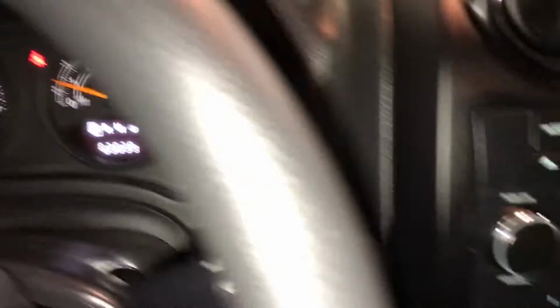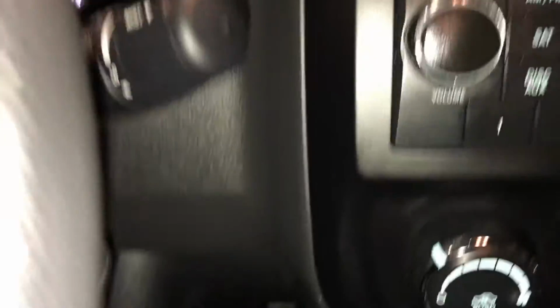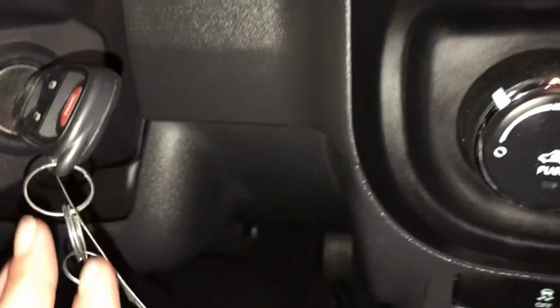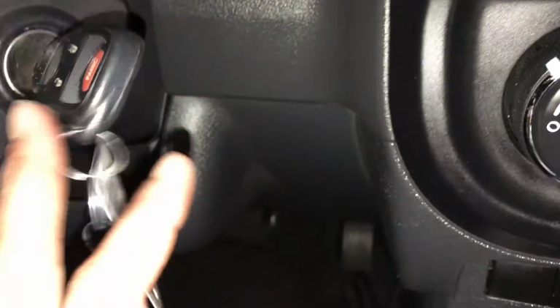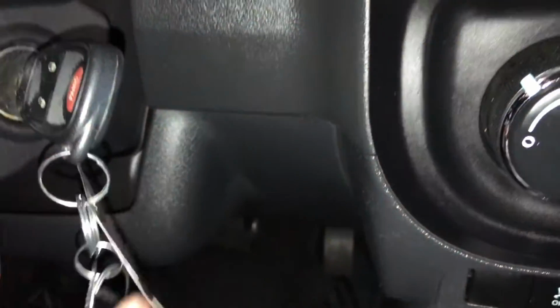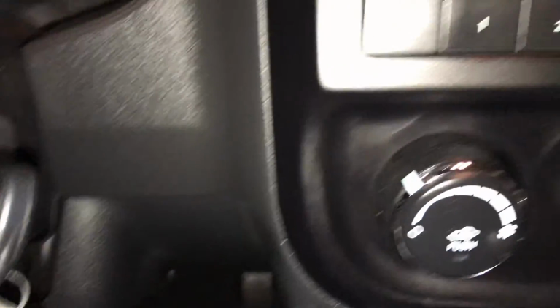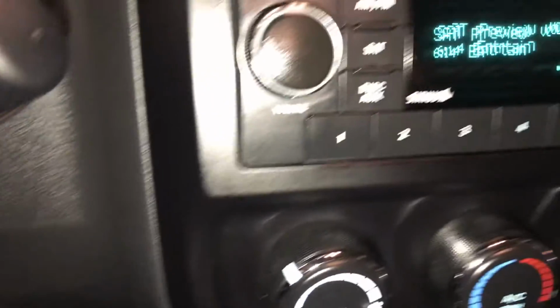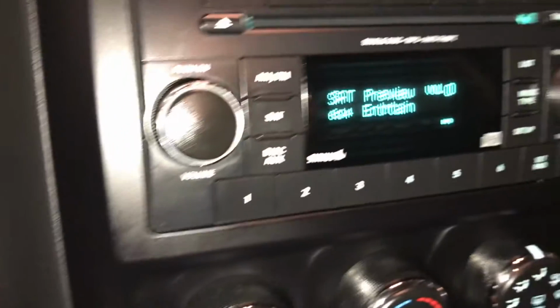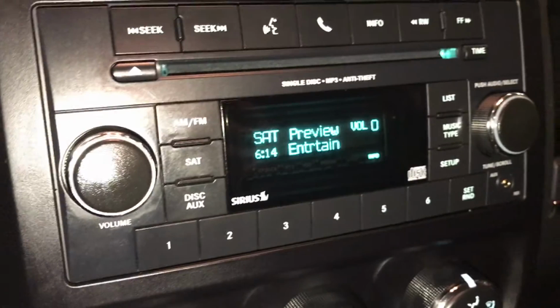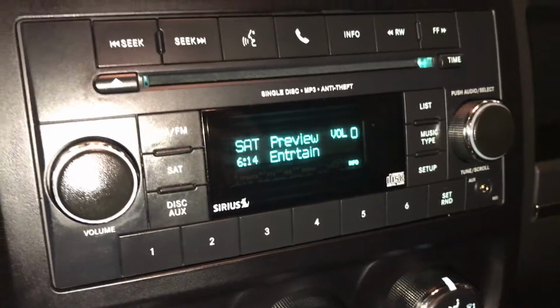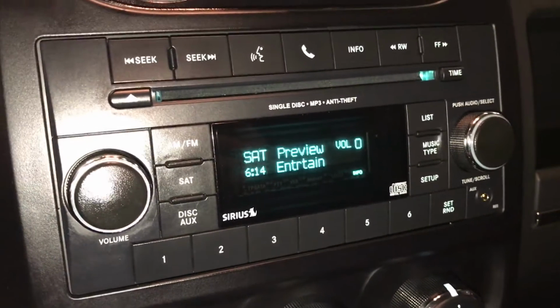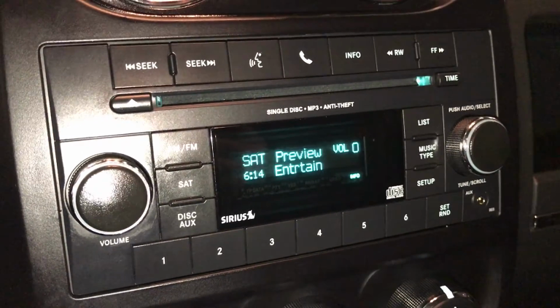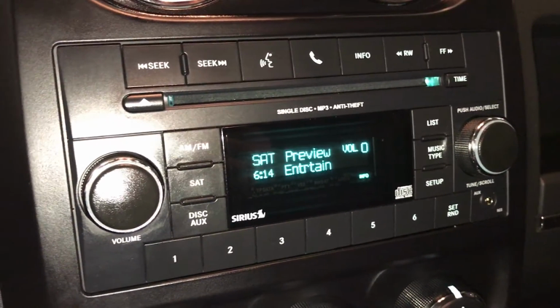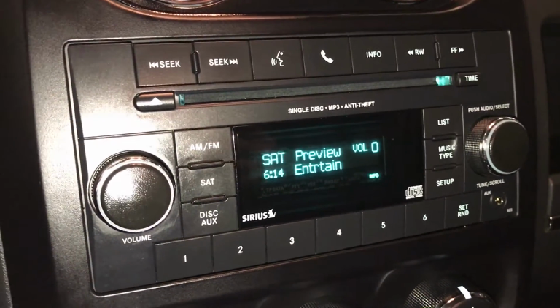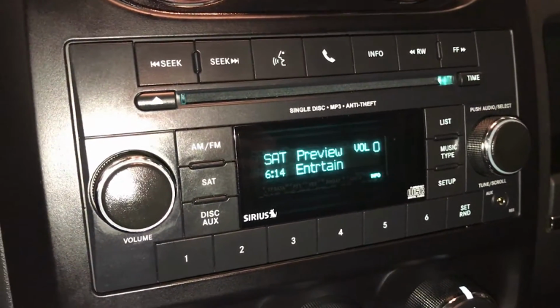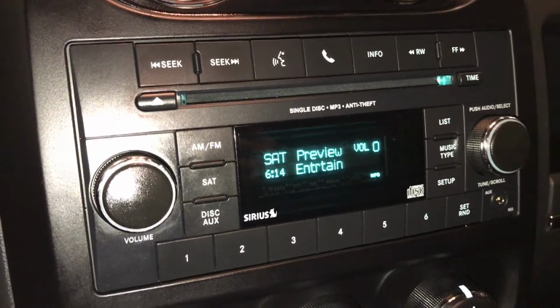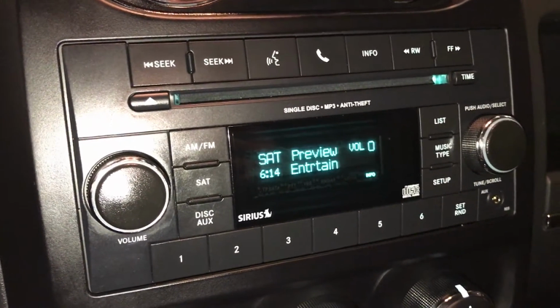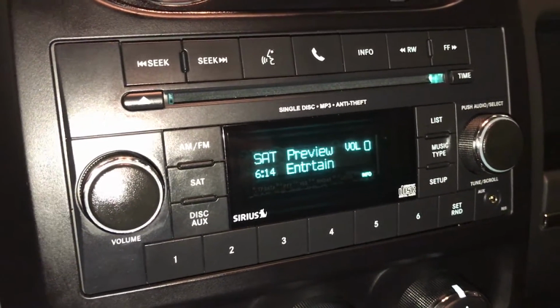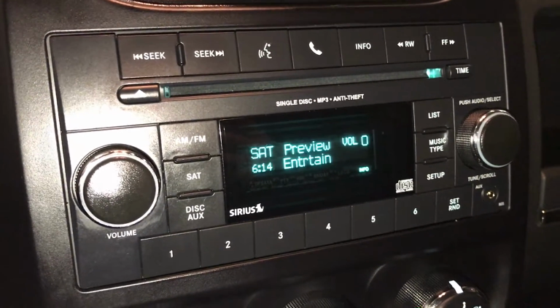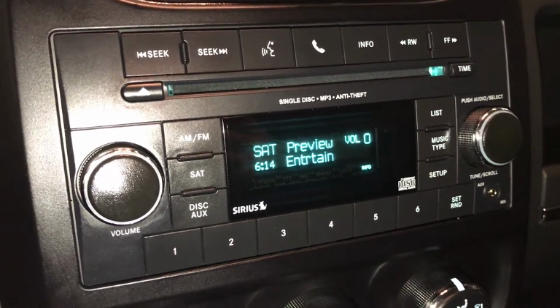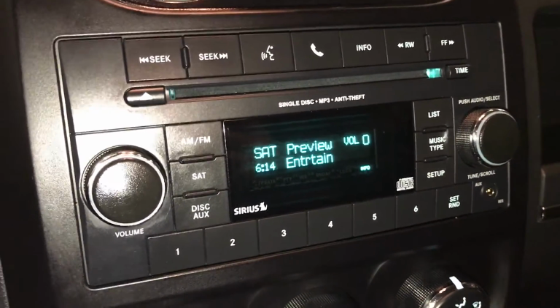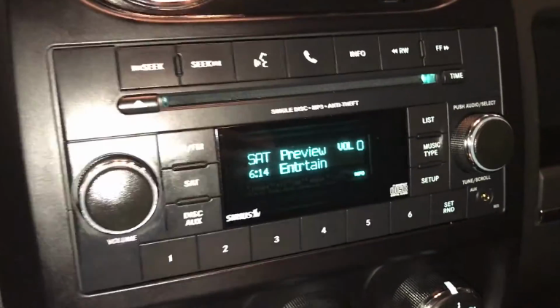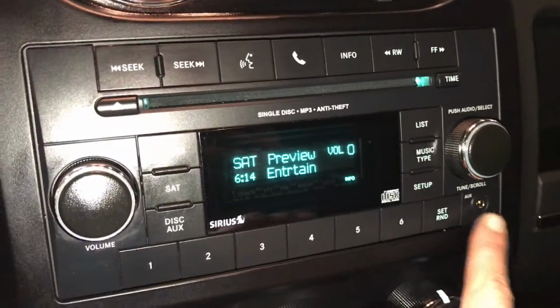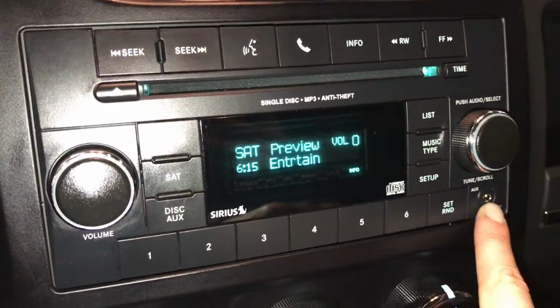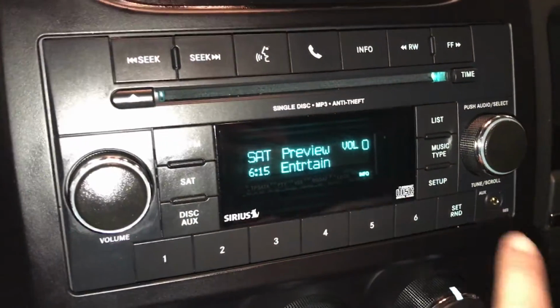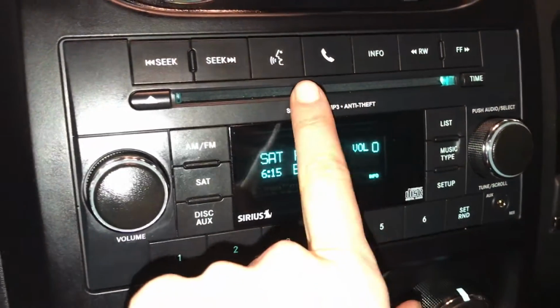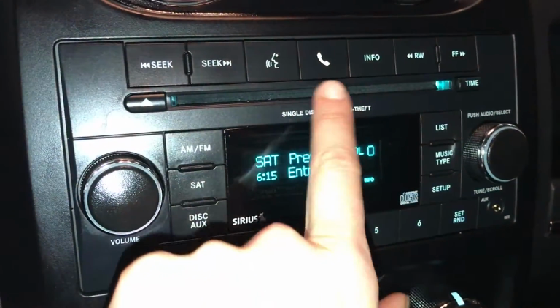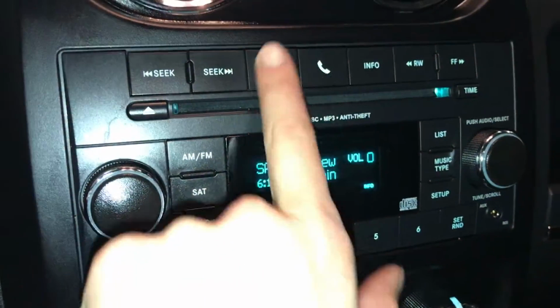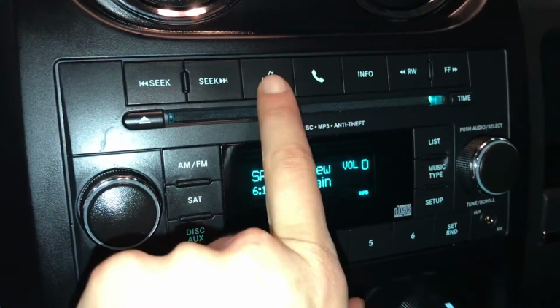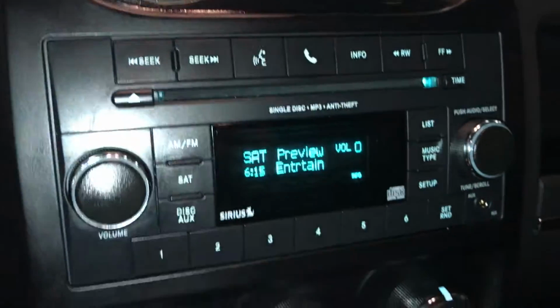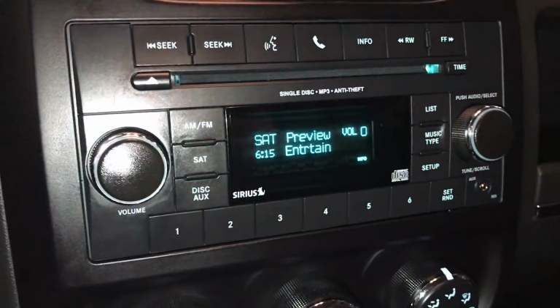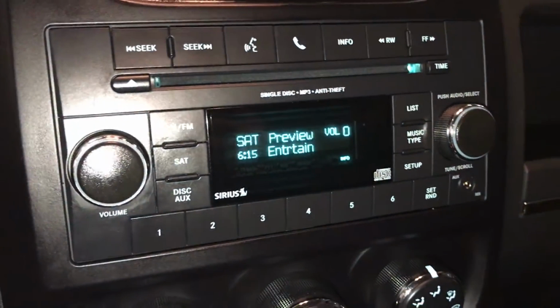Key ignition. Display screen for audio — you have AM, FM, satellite, CD, MP3 compatible, auxiliary, hands-free communication, and Bluetooth.